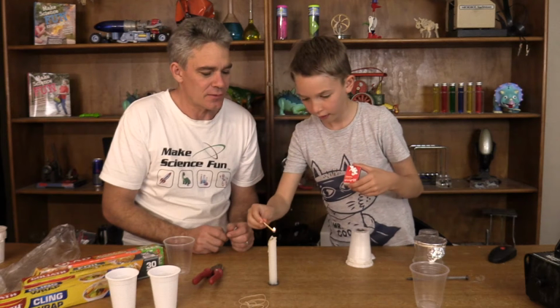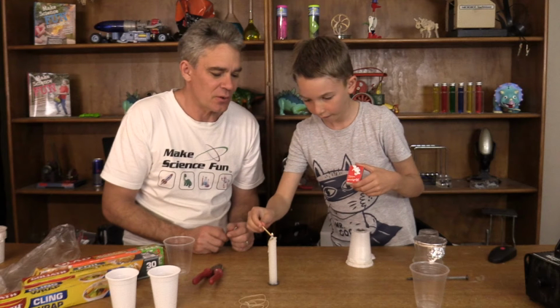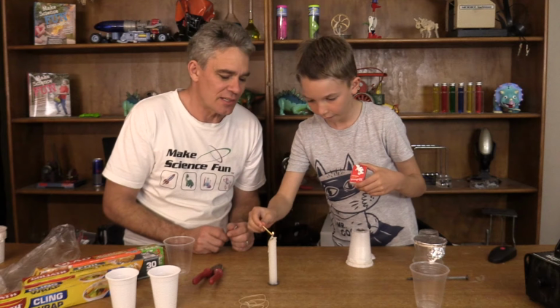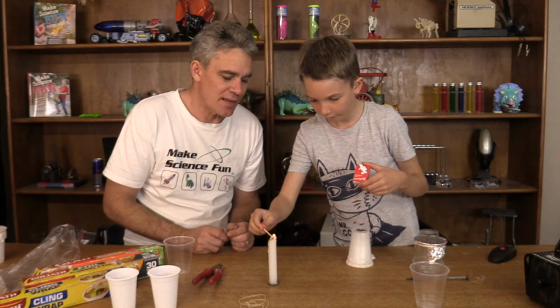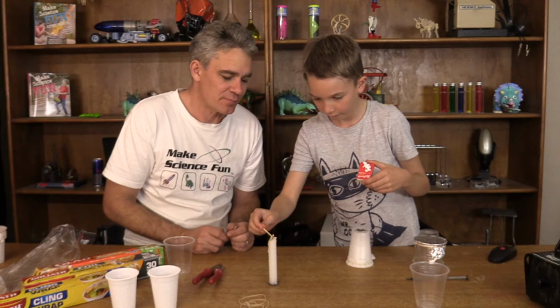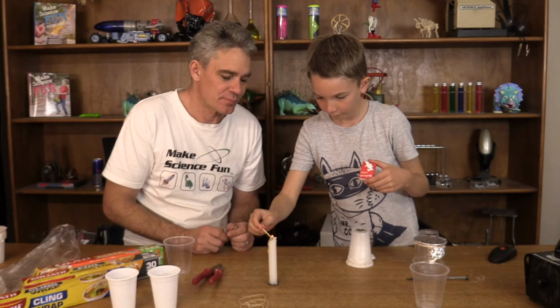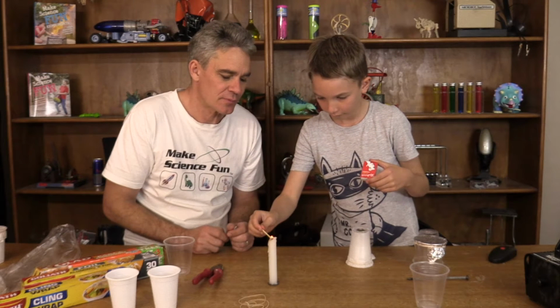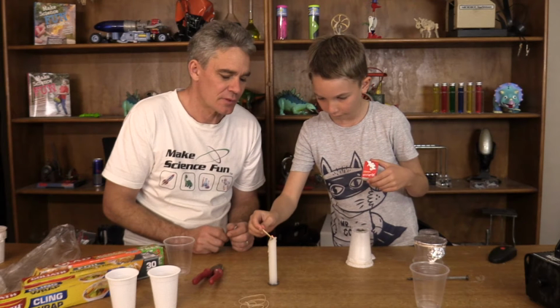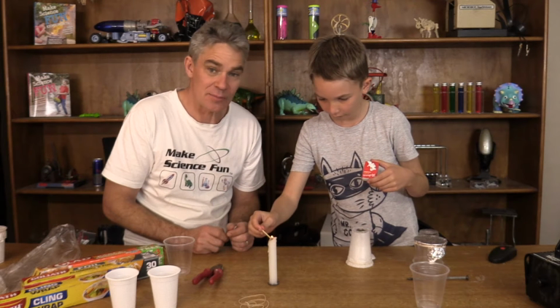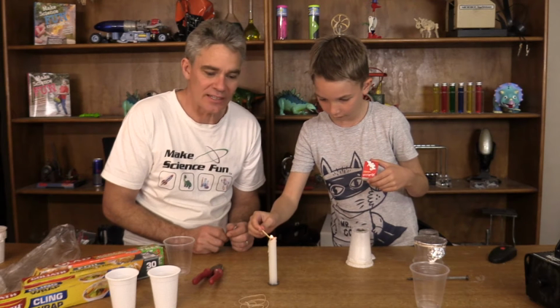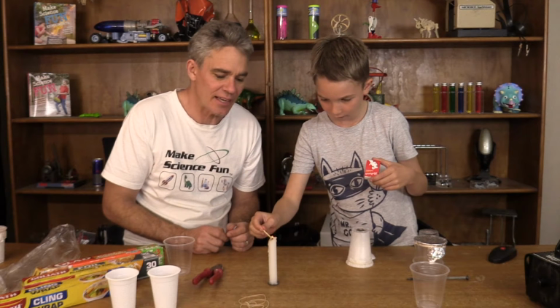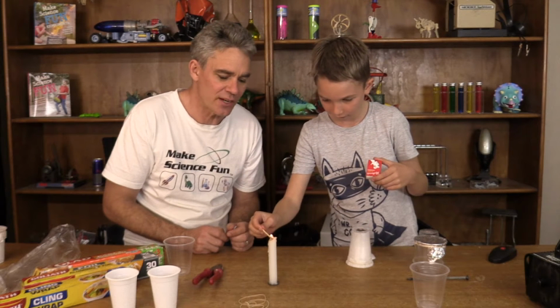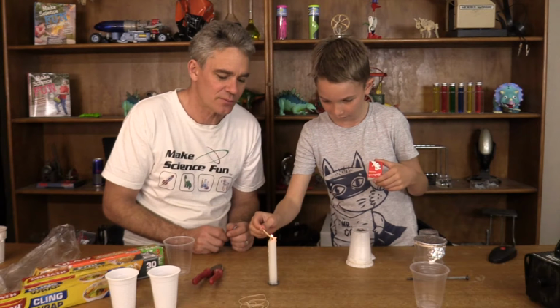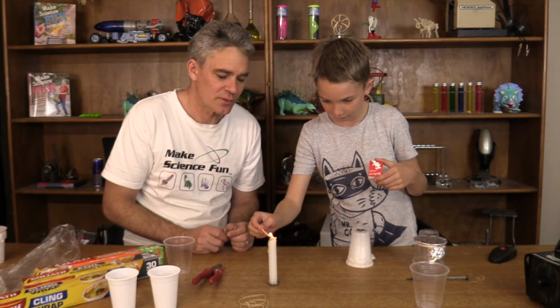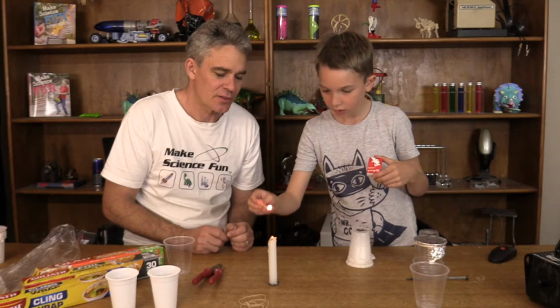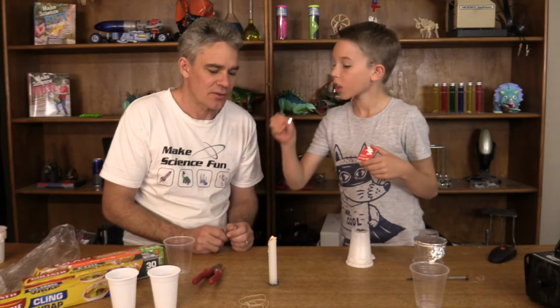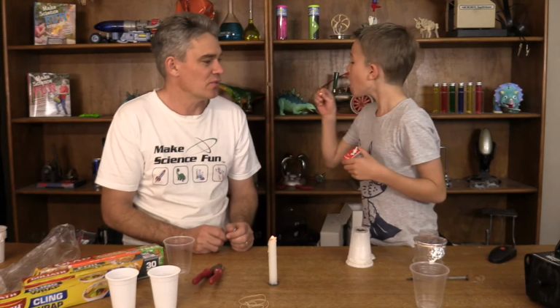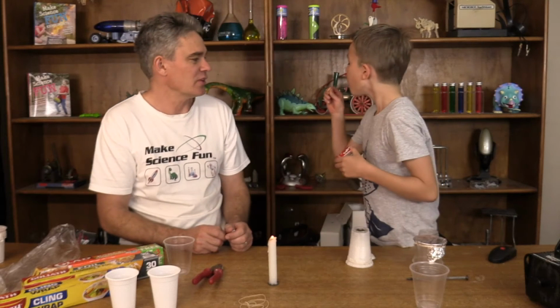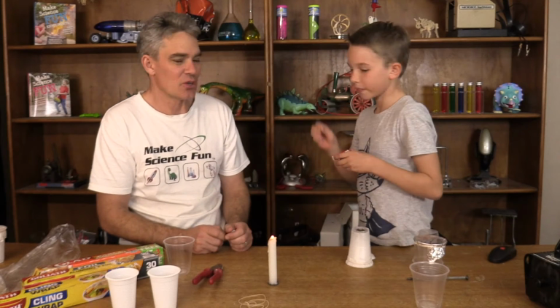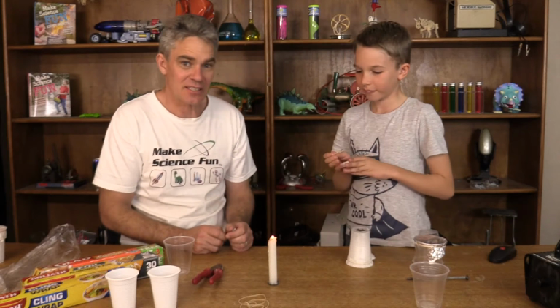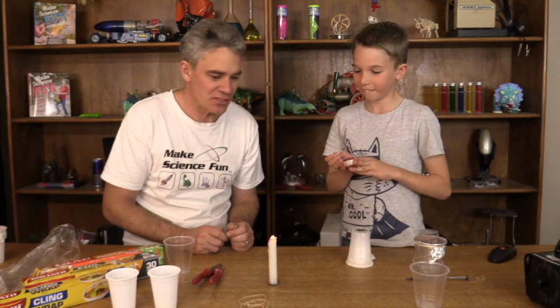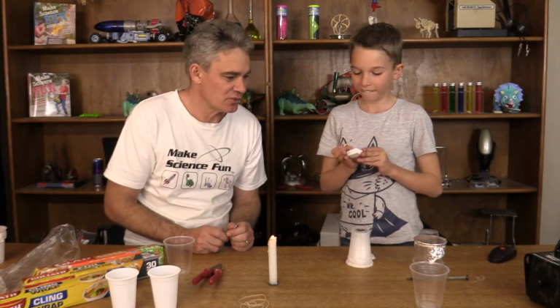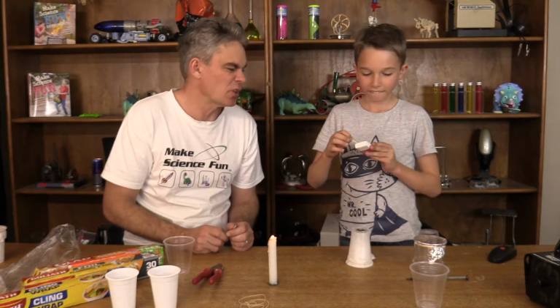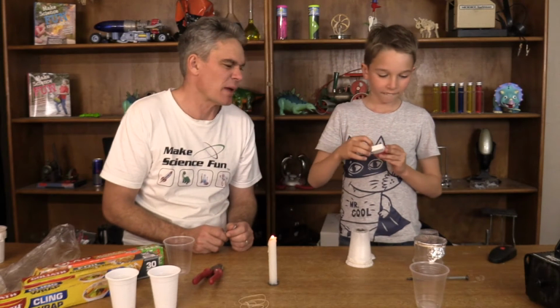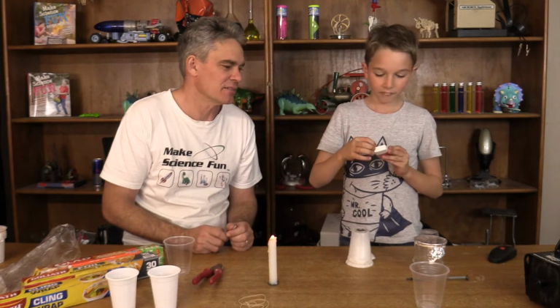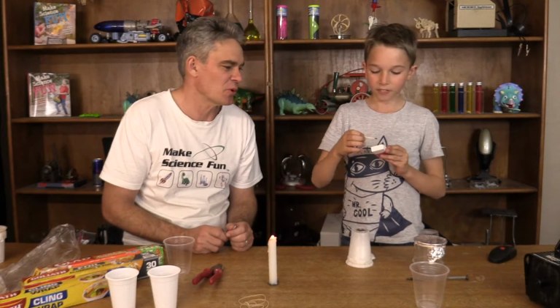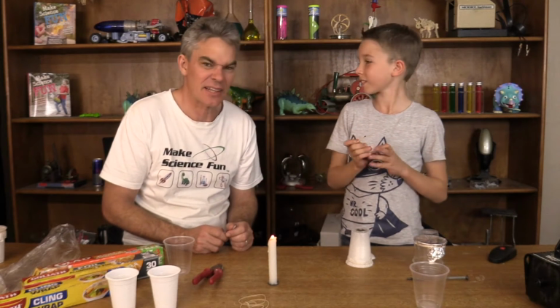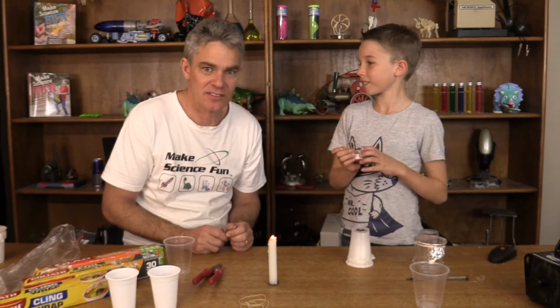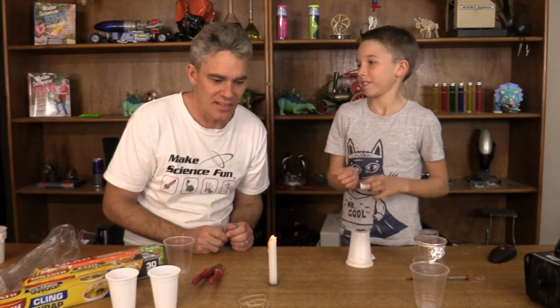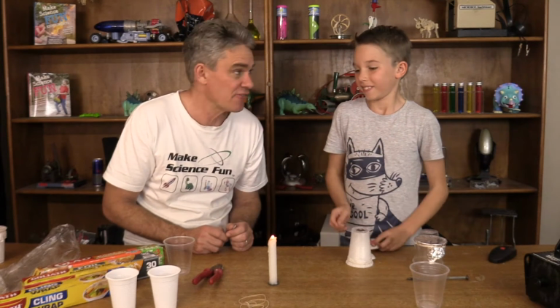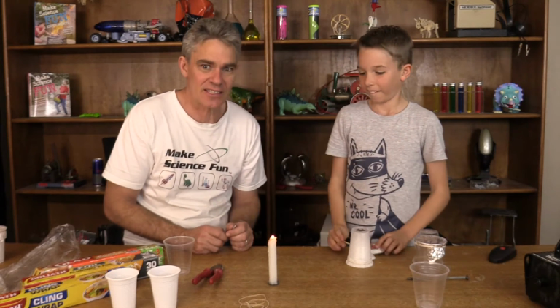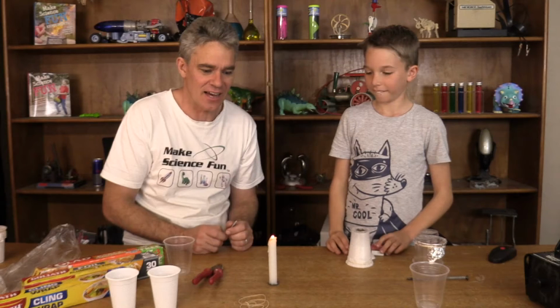All right, well done, Sam. Sam's lighting the candle now. And then he blows out his match. But don't put it back in — don't put it back in. That's how fires start.